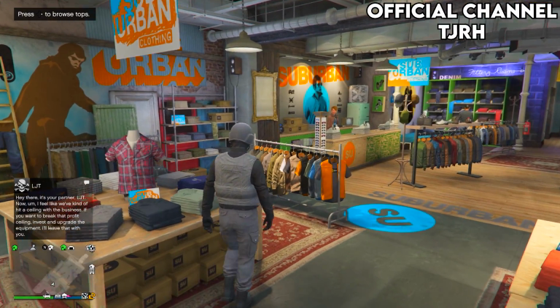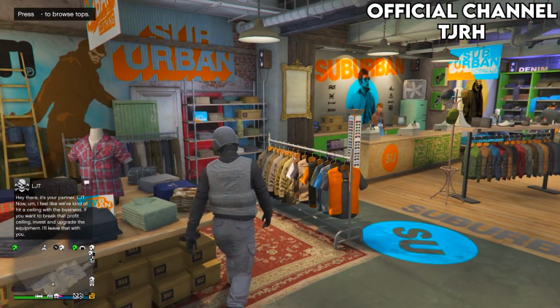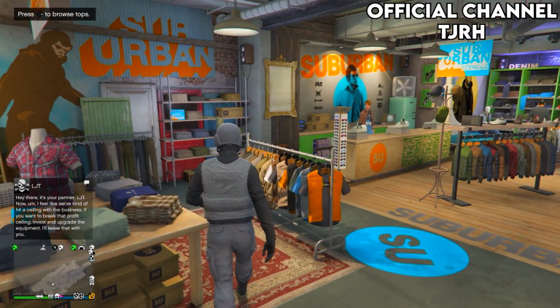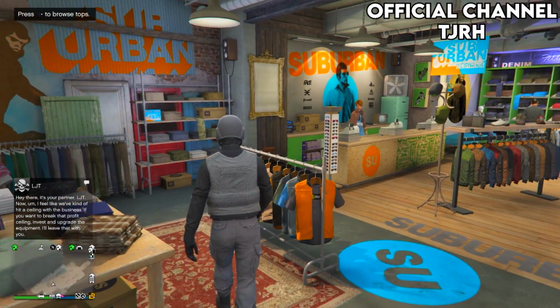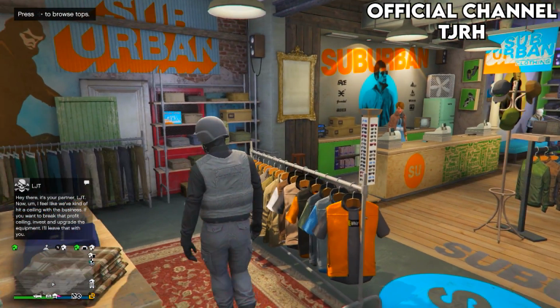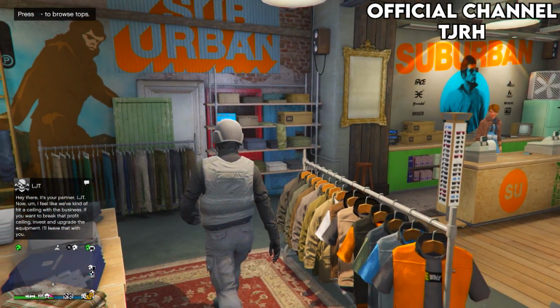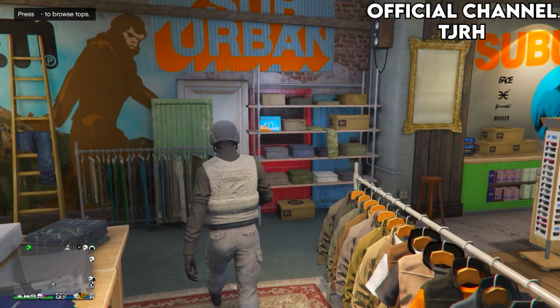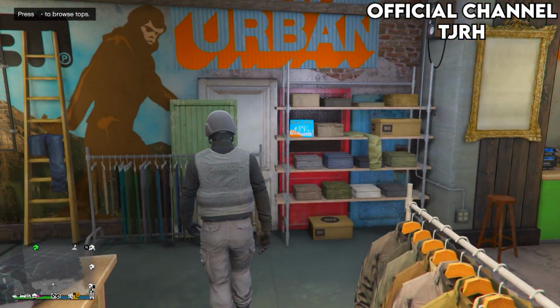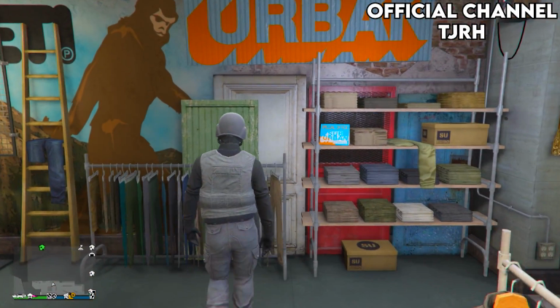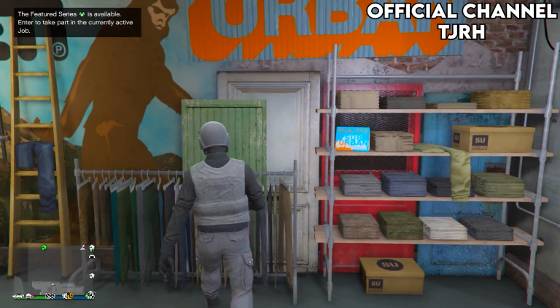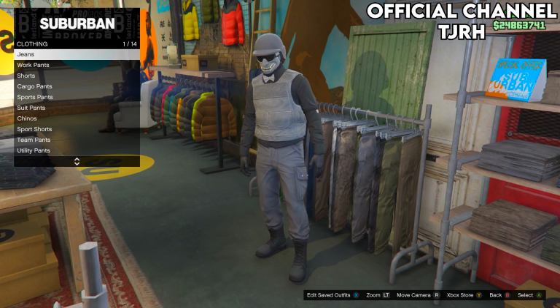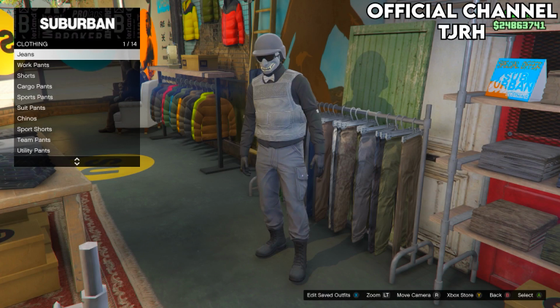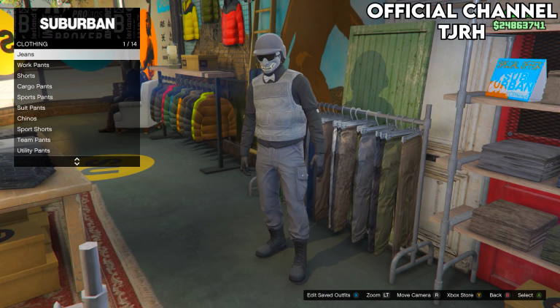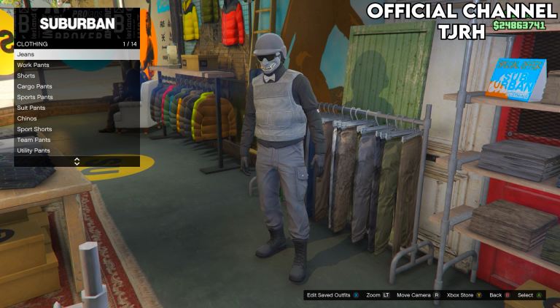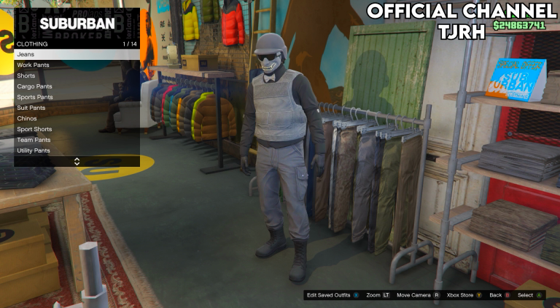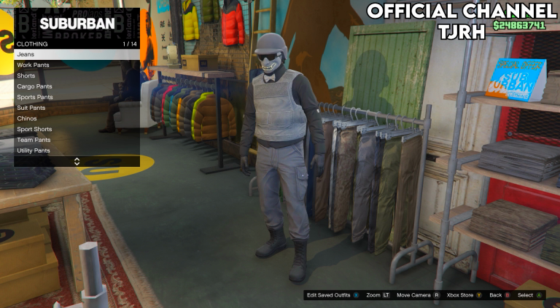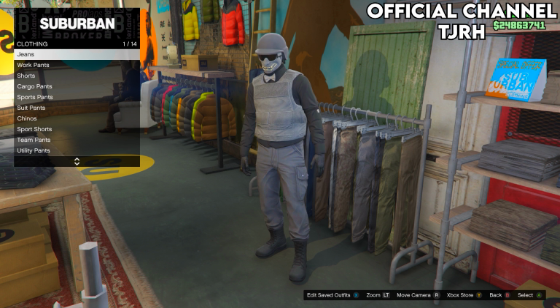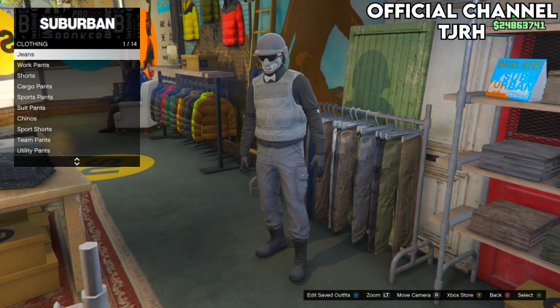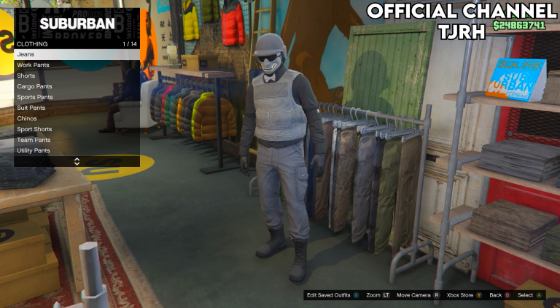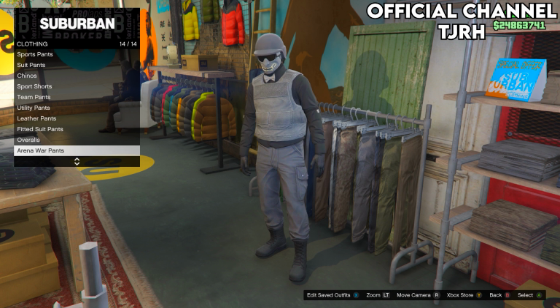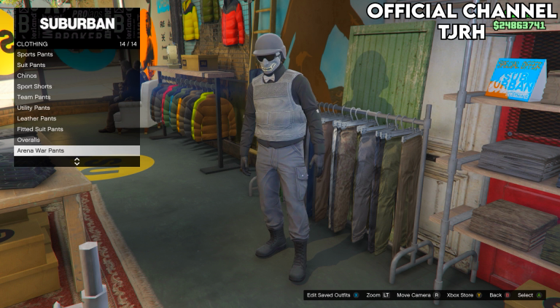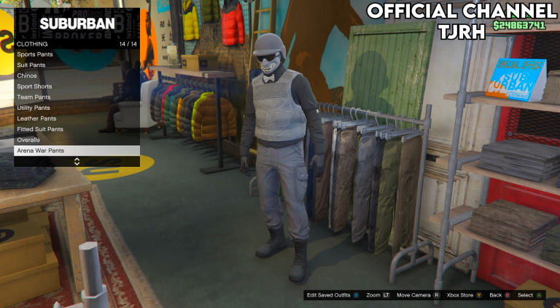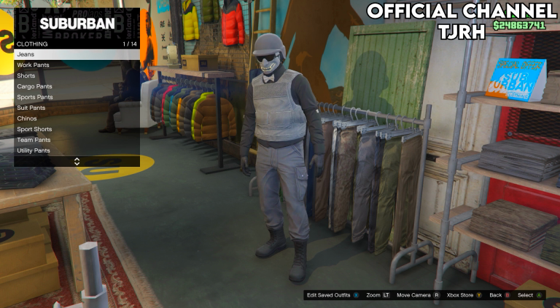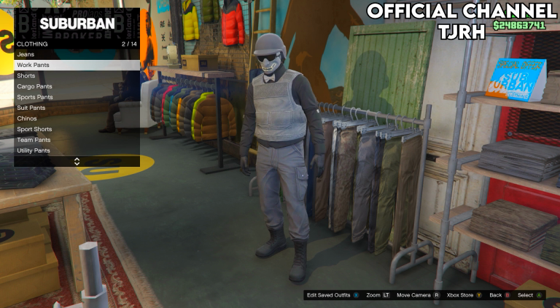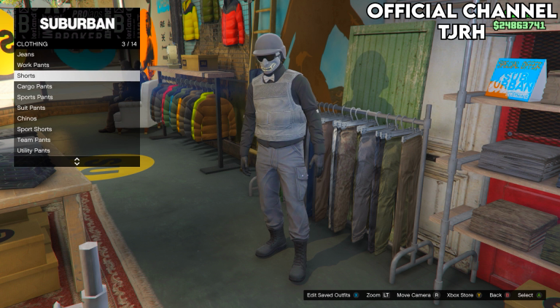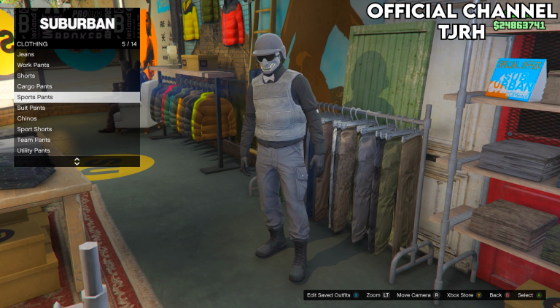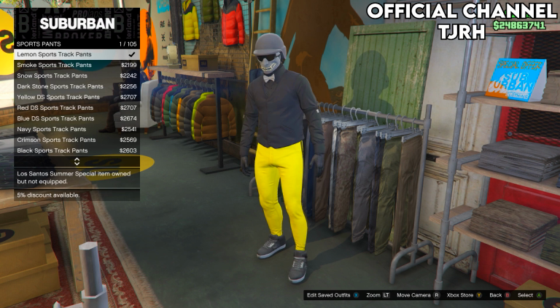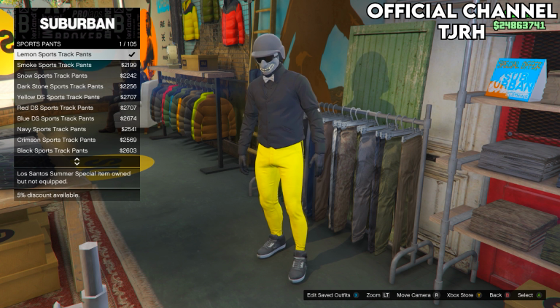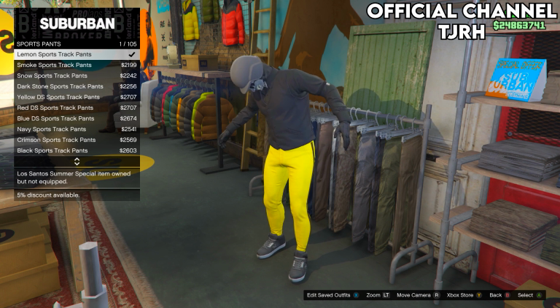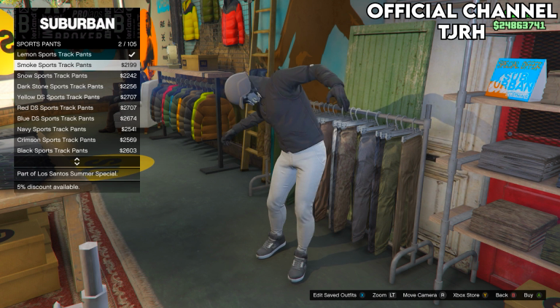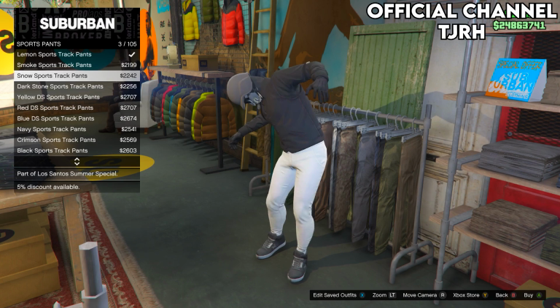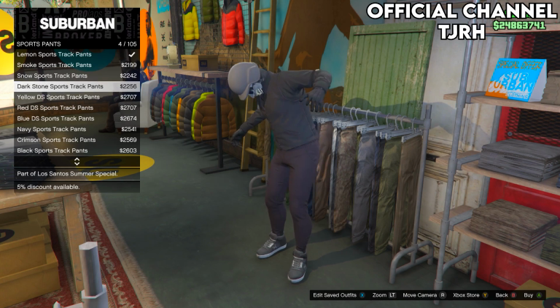Come to a clothing store and go to pants. Go on sports pants and equip the black sports track pants.